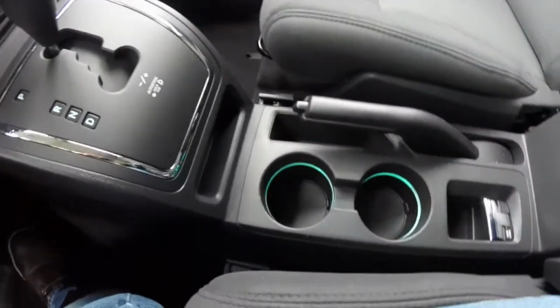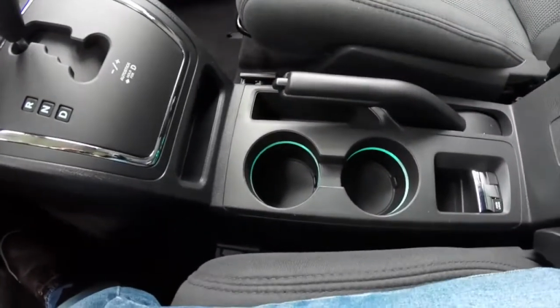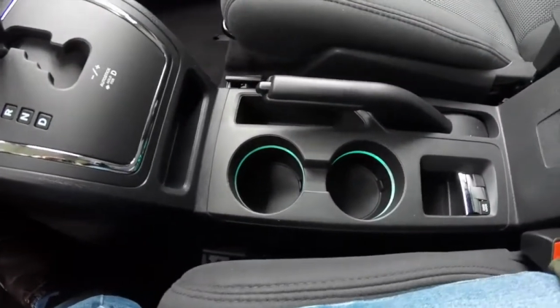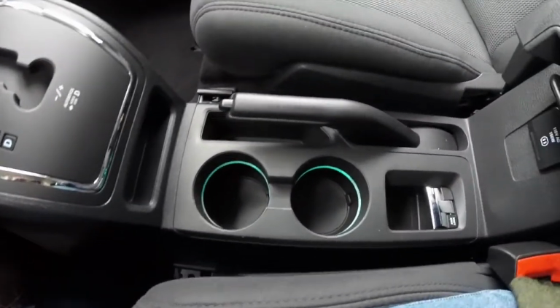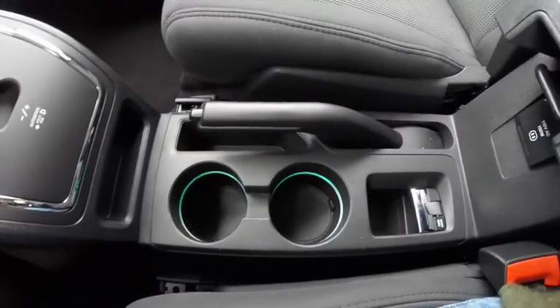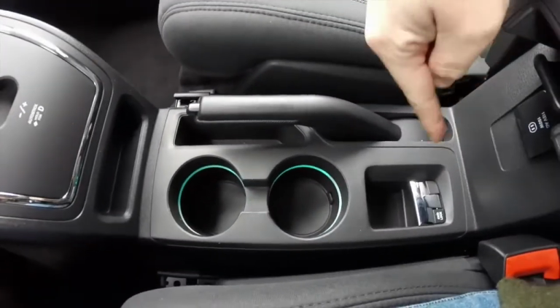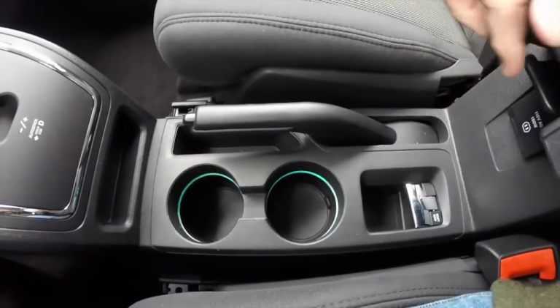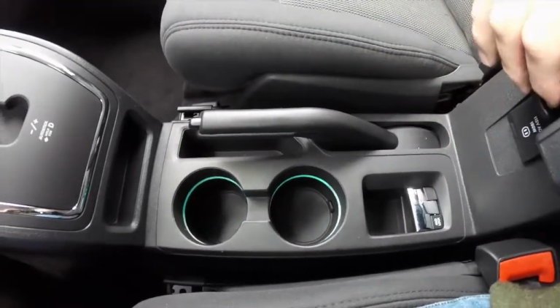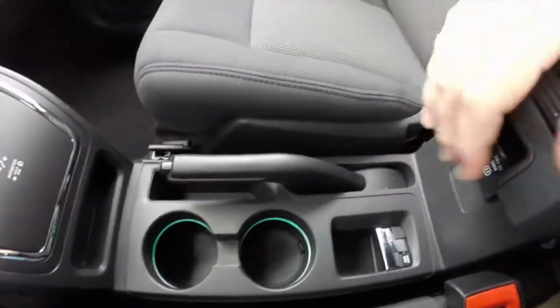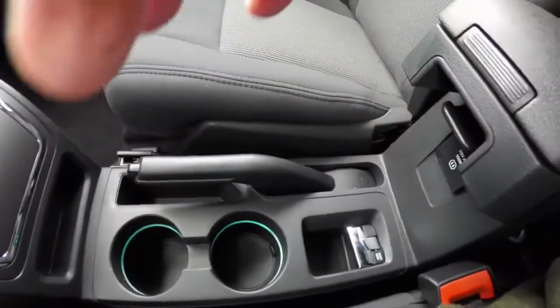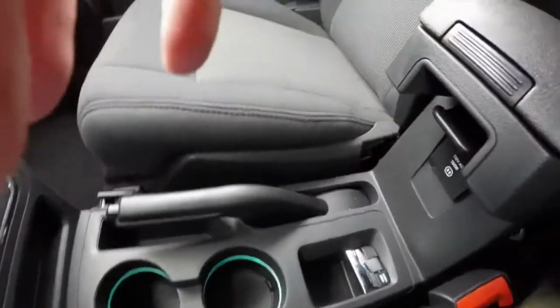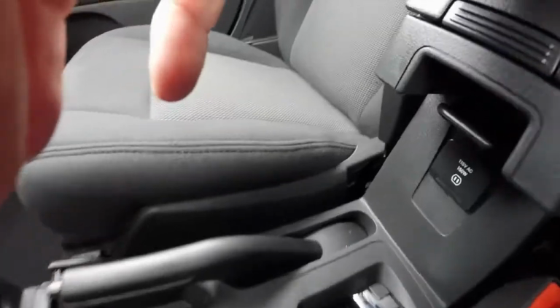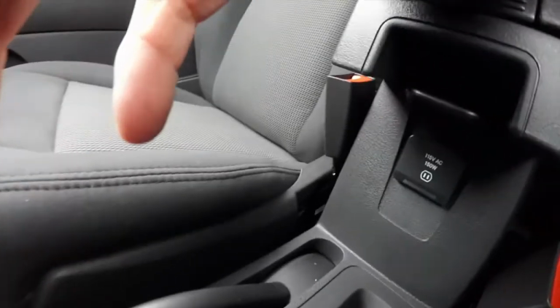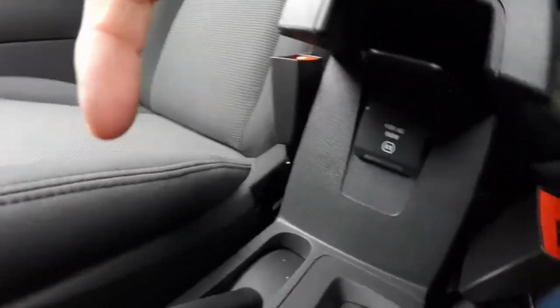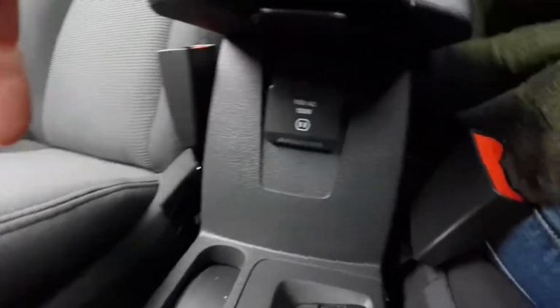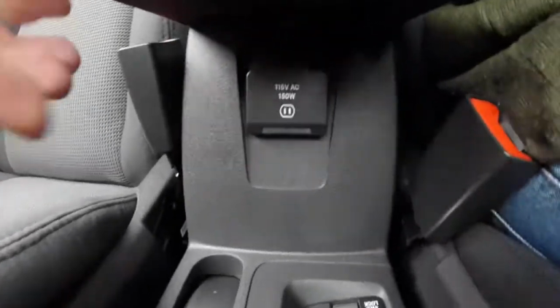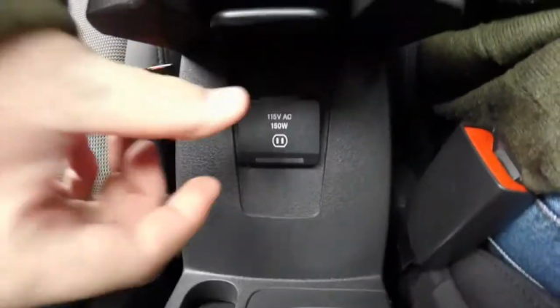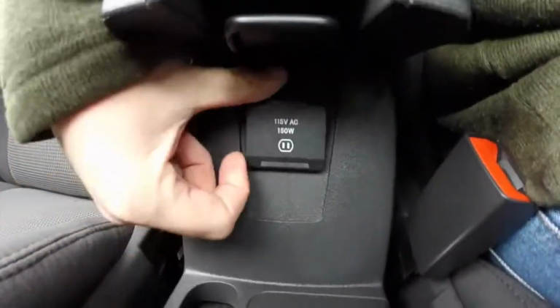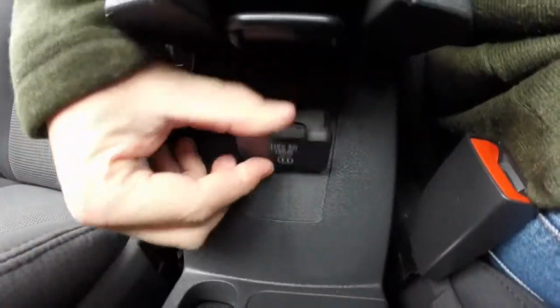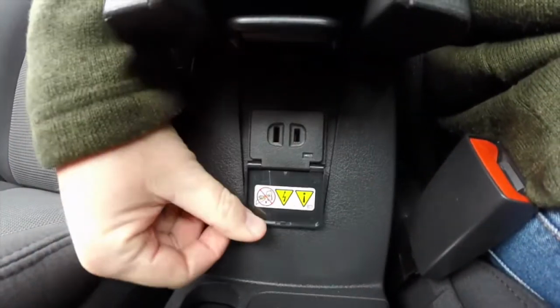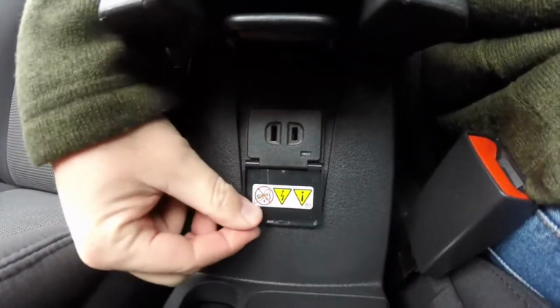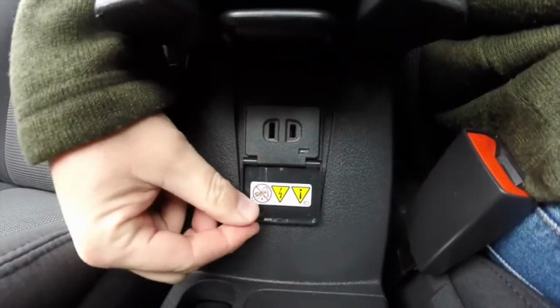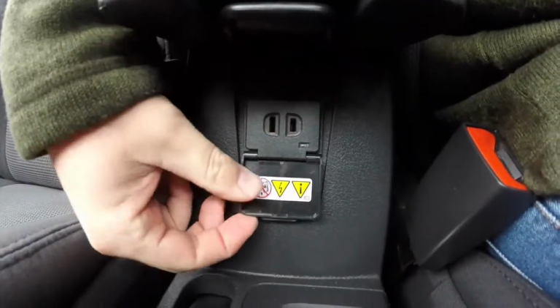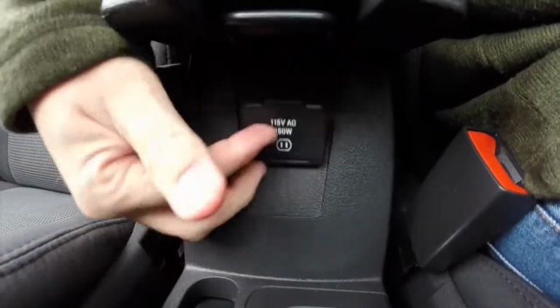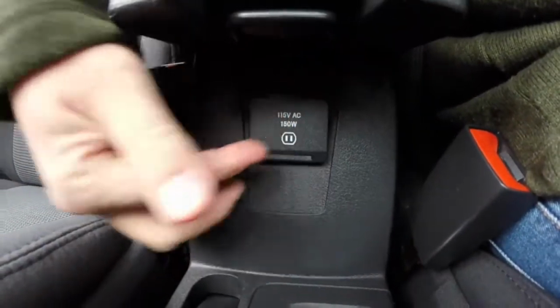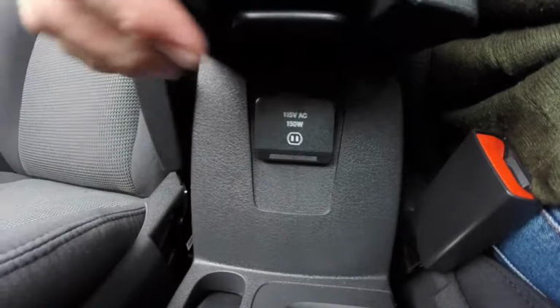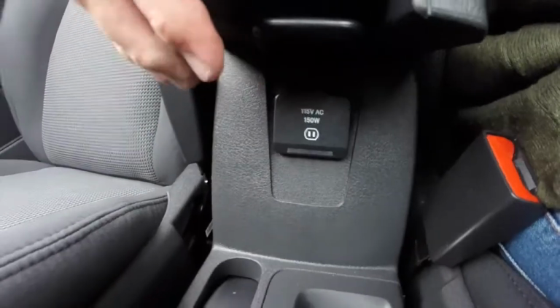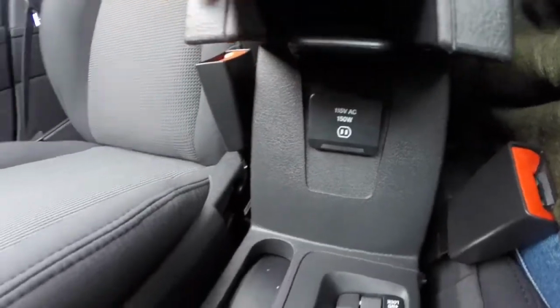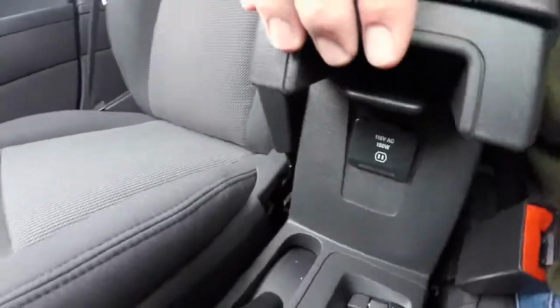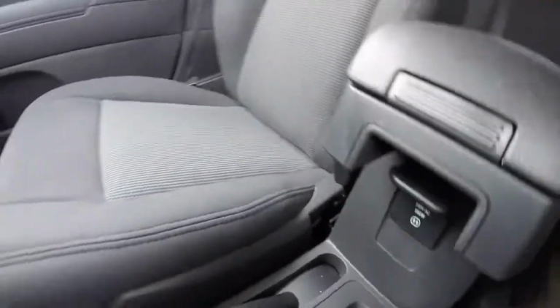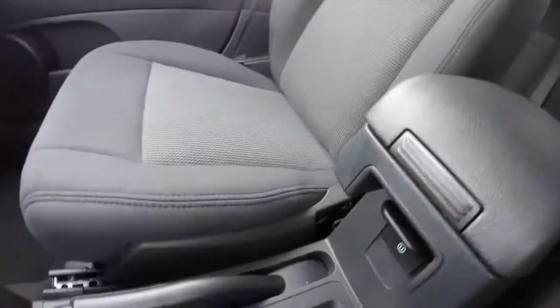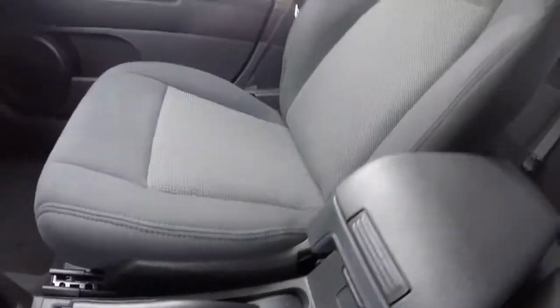It has illuminated cup holders and a 4 wheel drive lock. Underneath the armrest there is a 115 volt AC style household outlet.